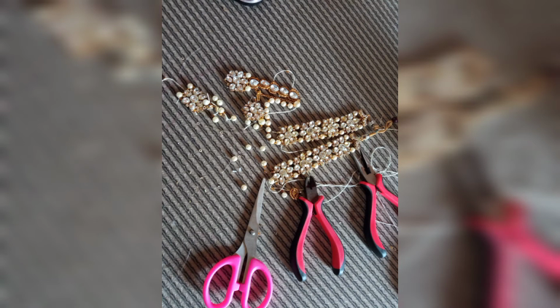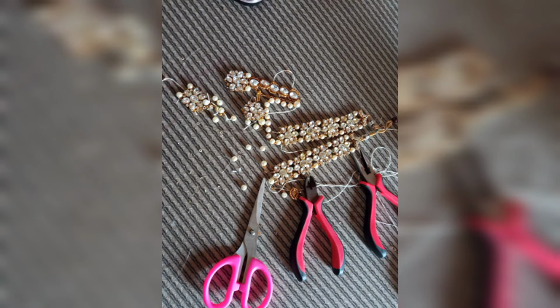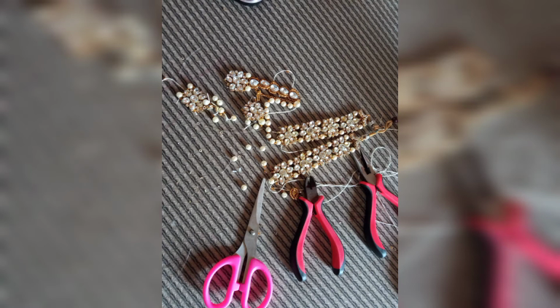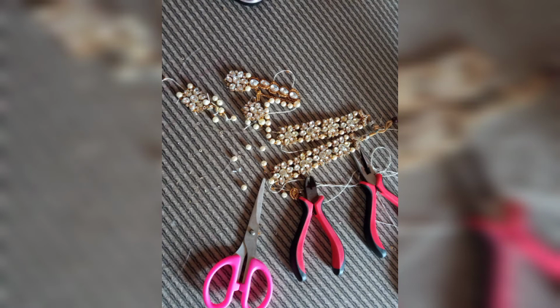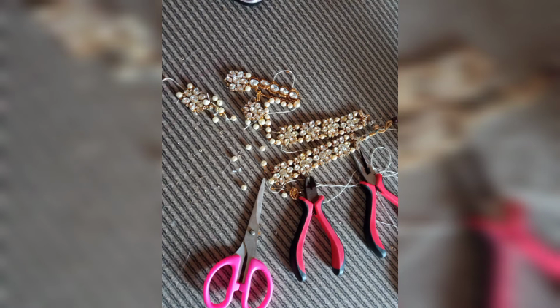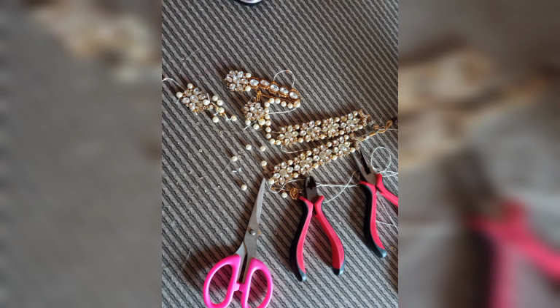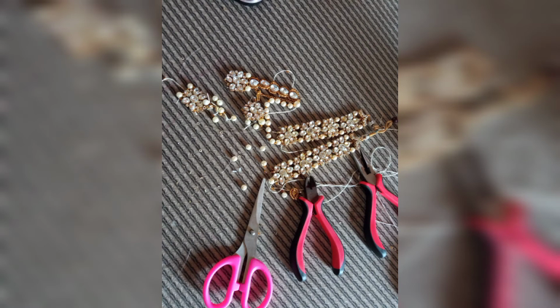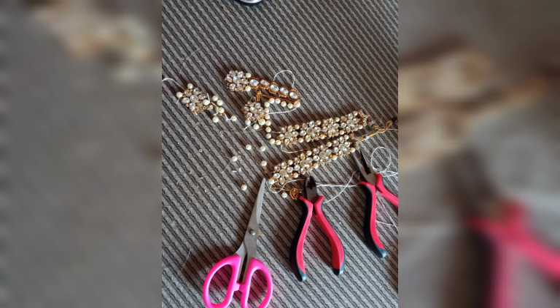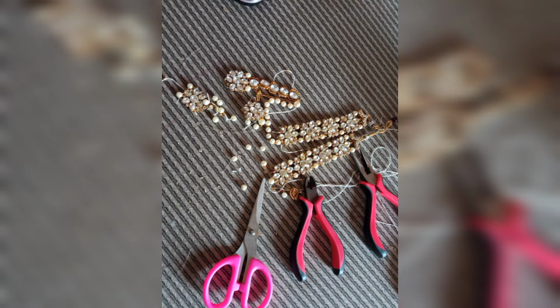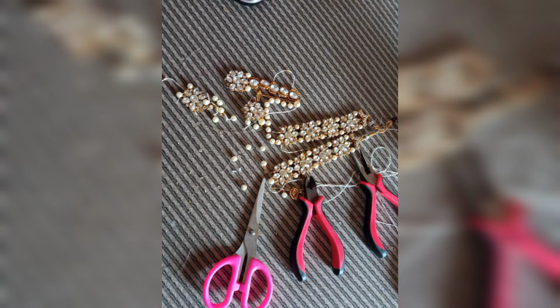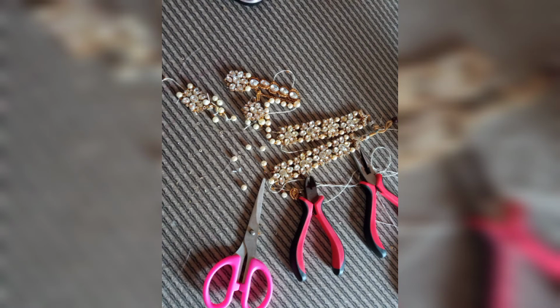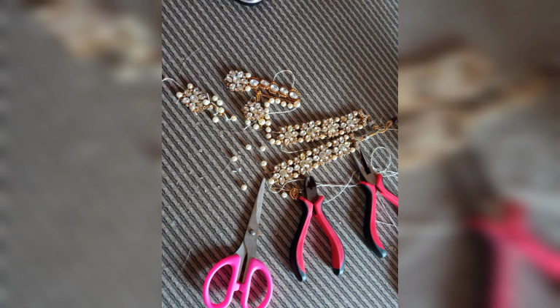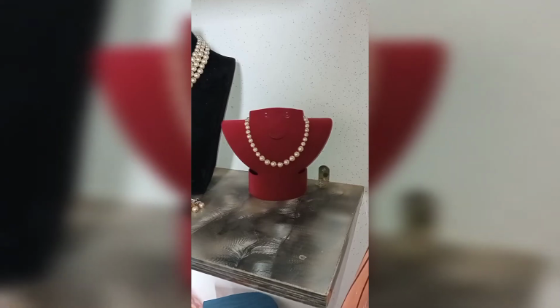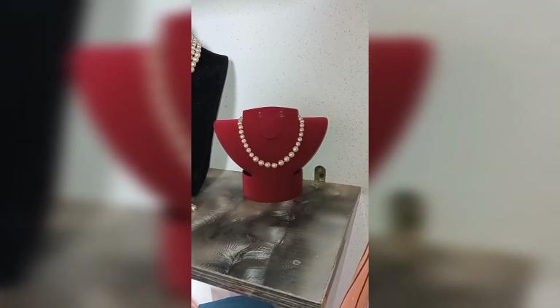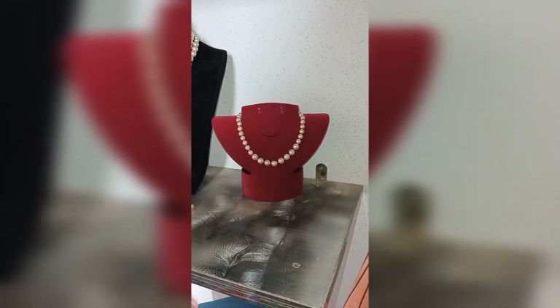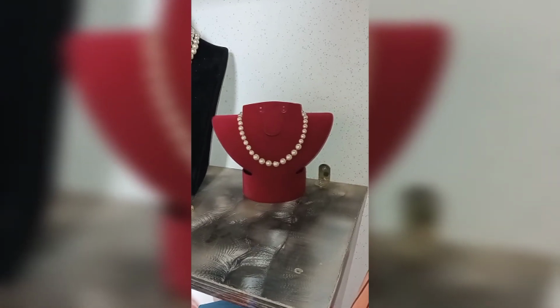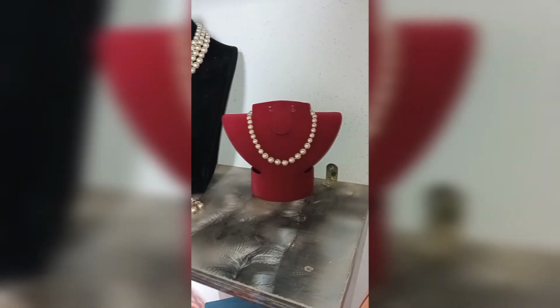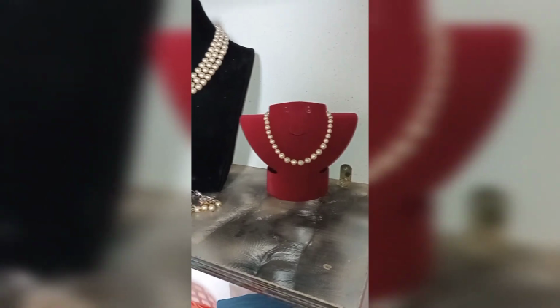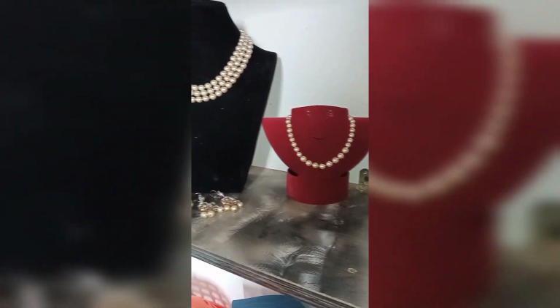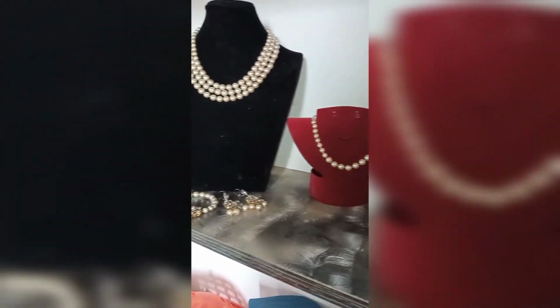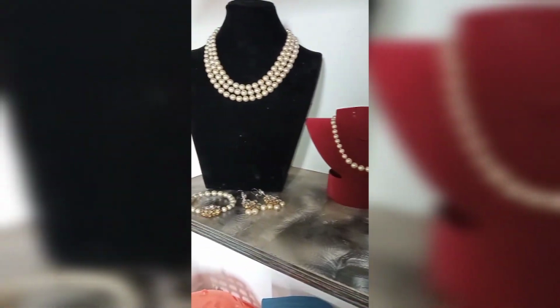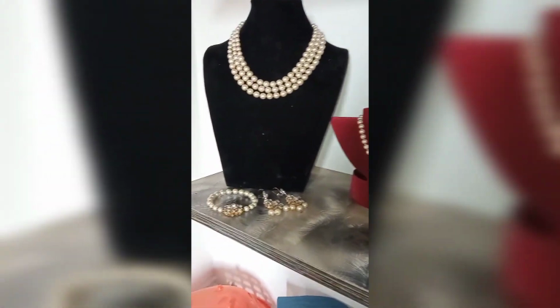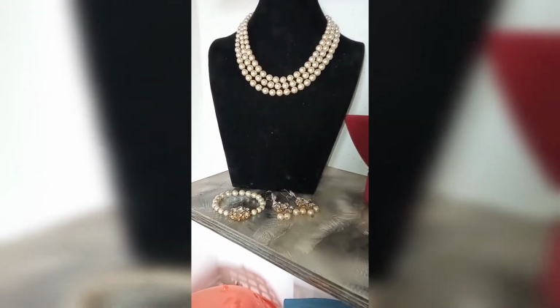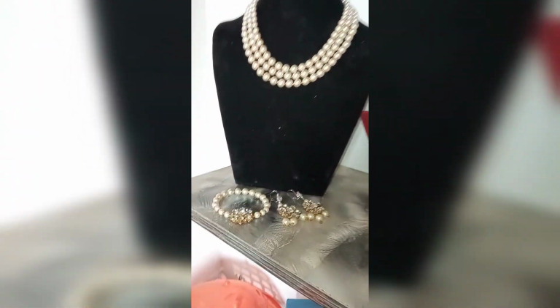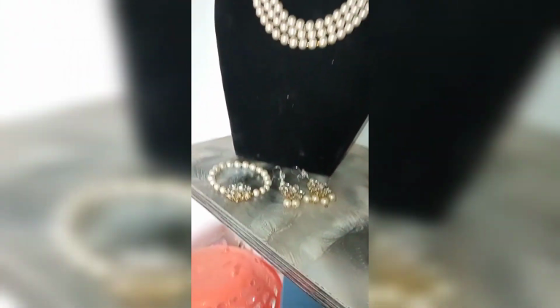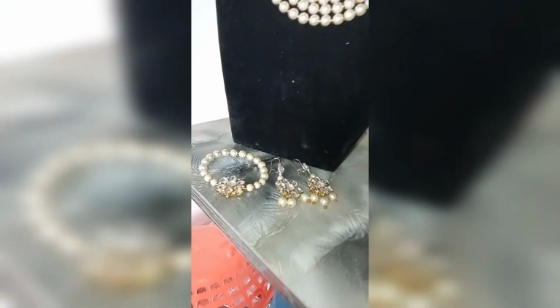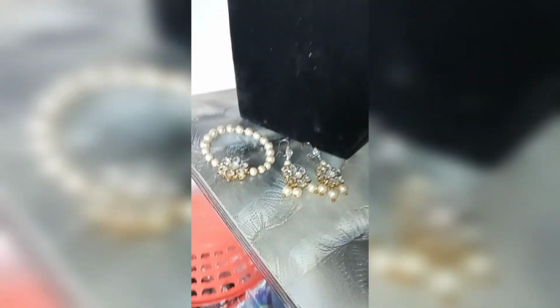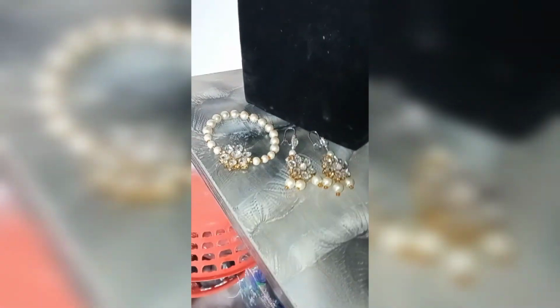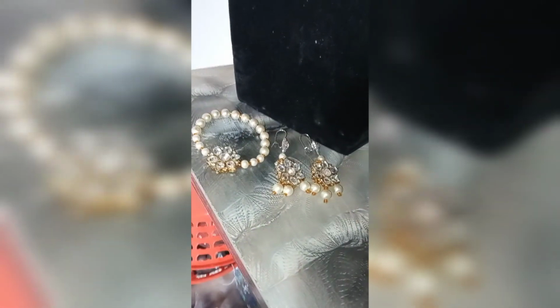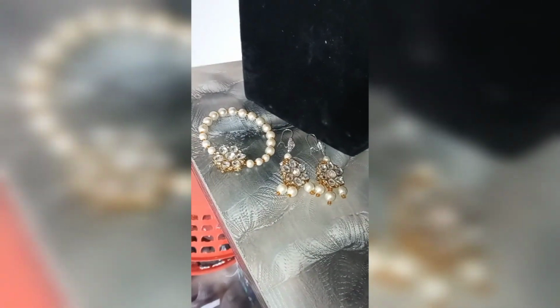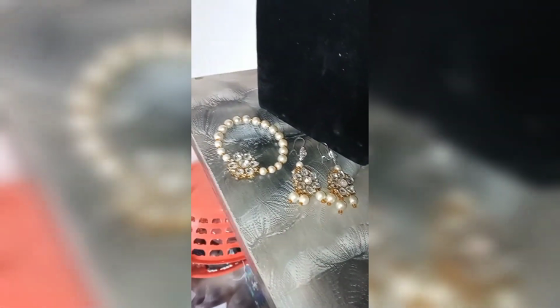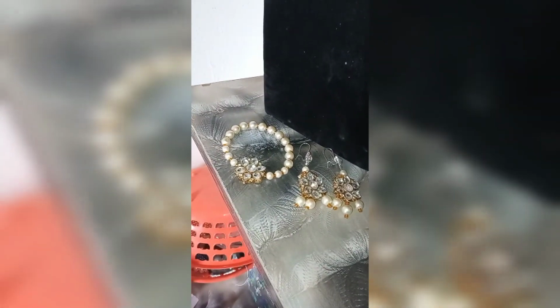So this is the final look — that's for the baby on the red mannequin, and that's for the mama on the black mannequin, then the bracelets and the pieces of earrings.